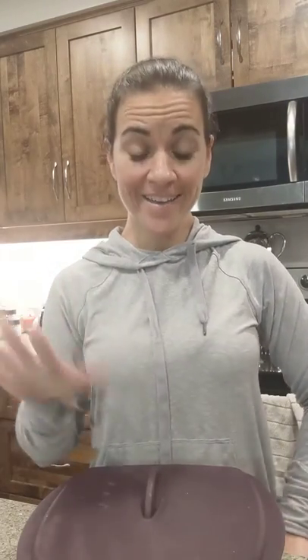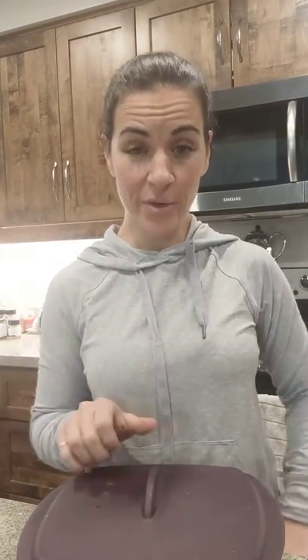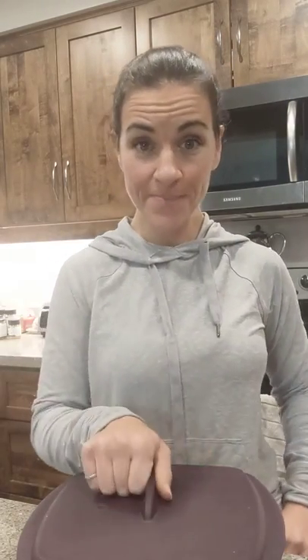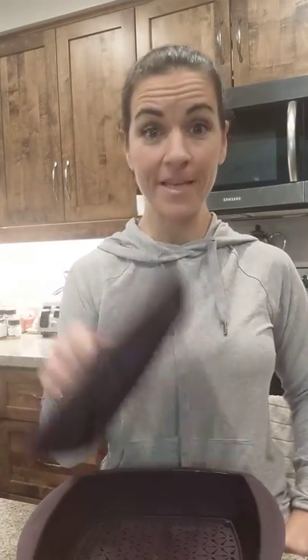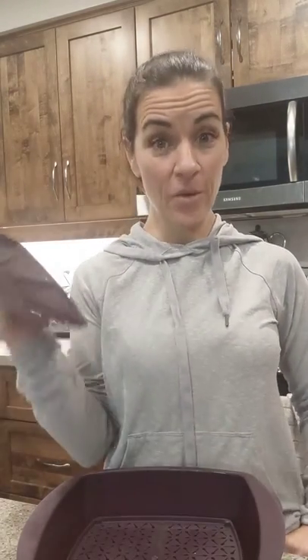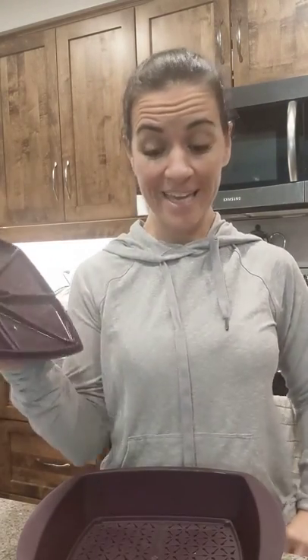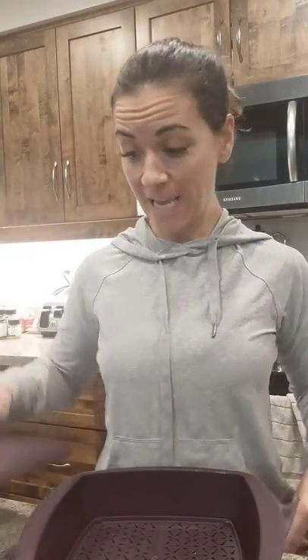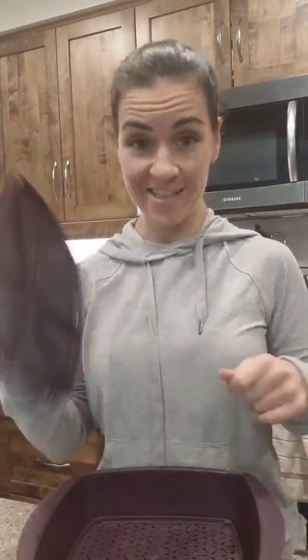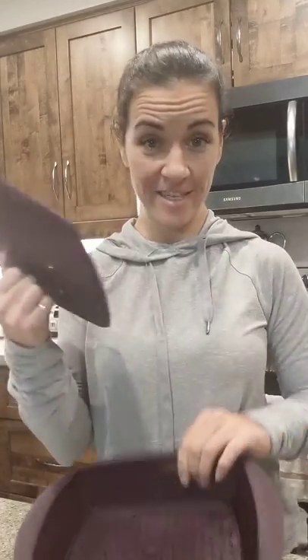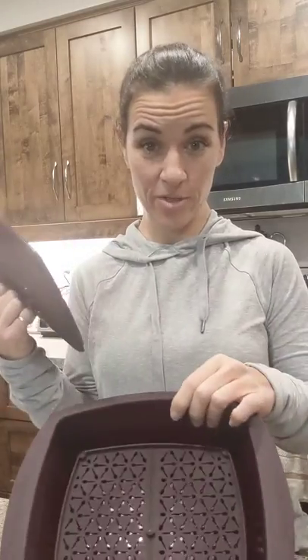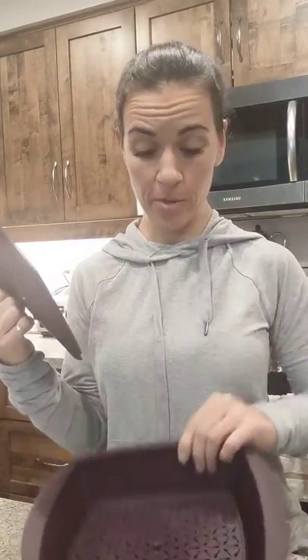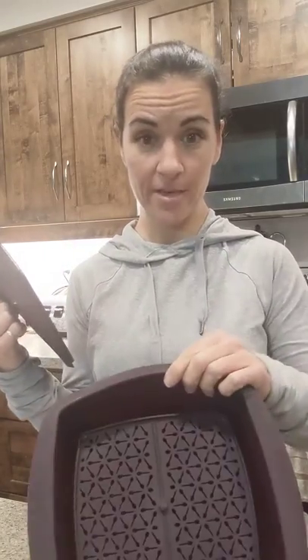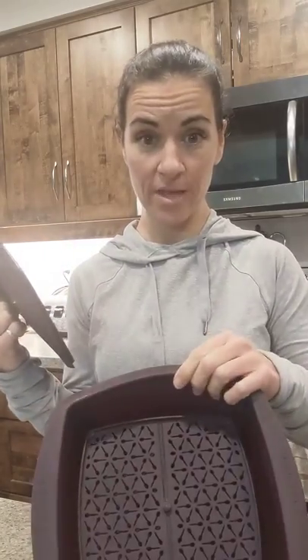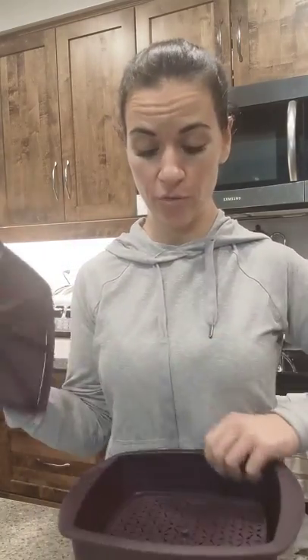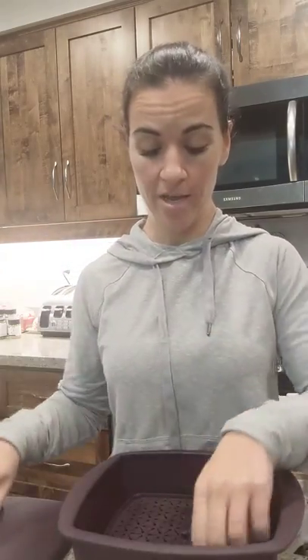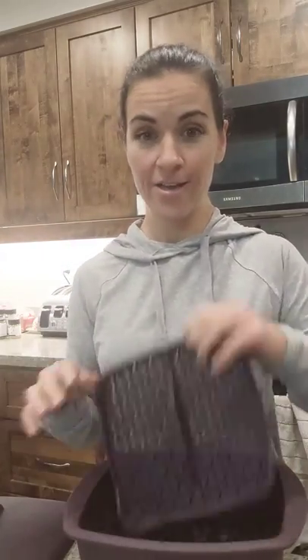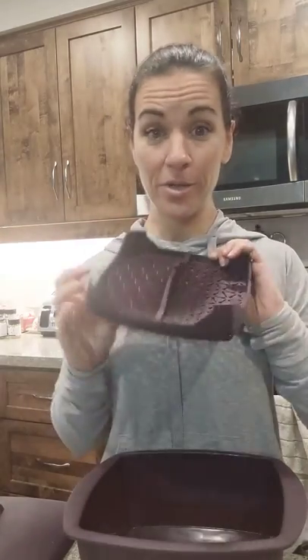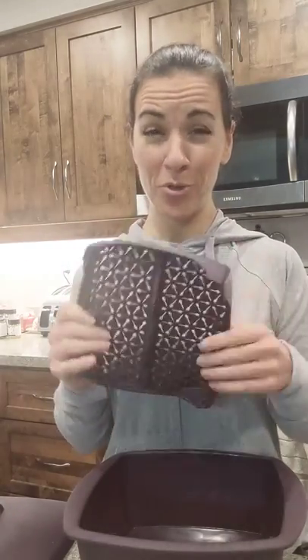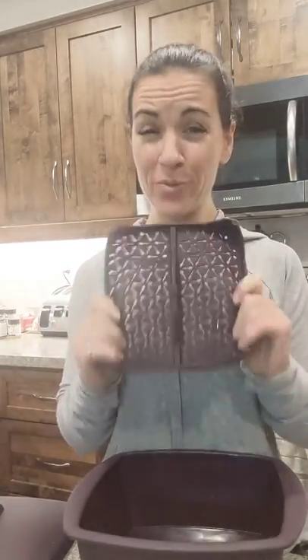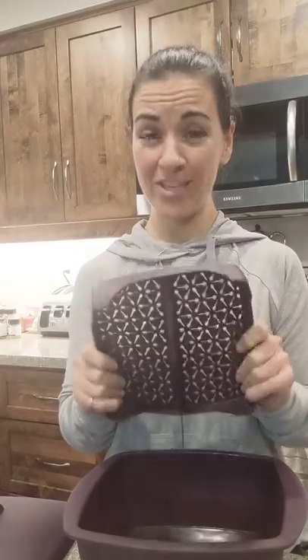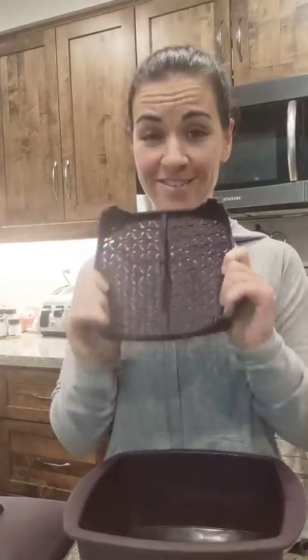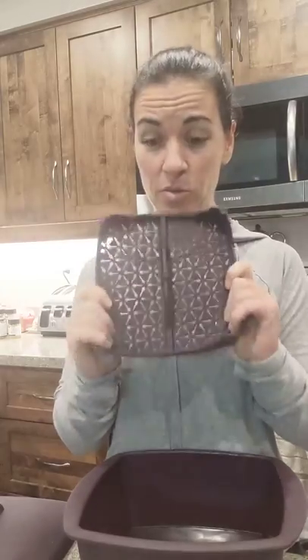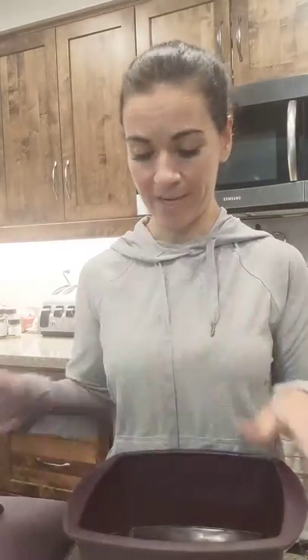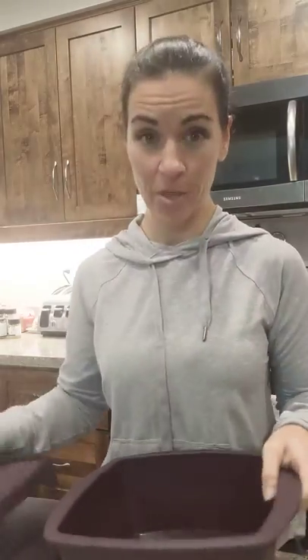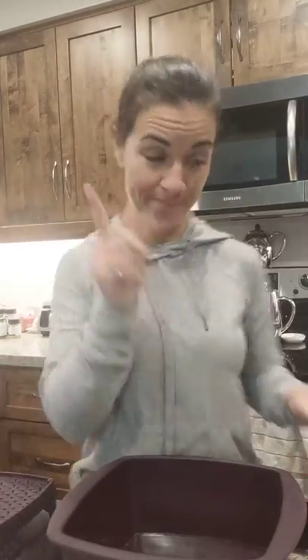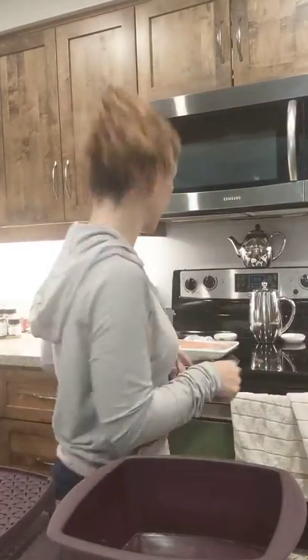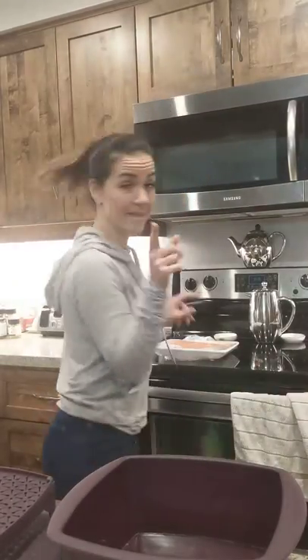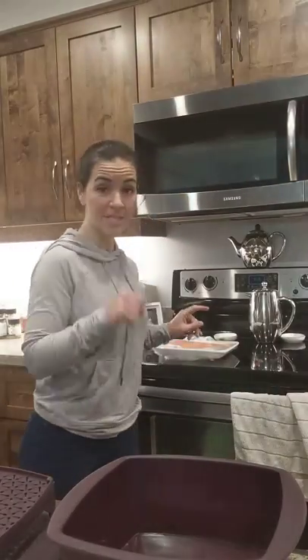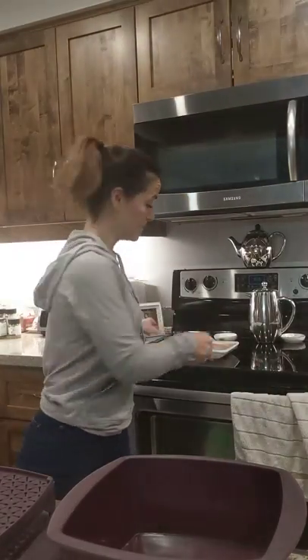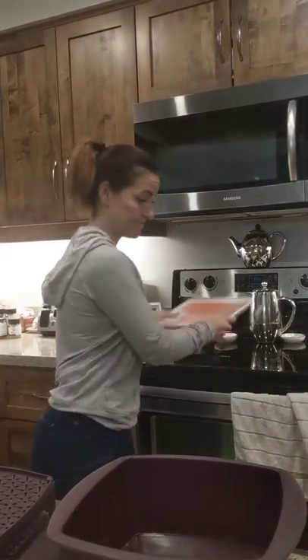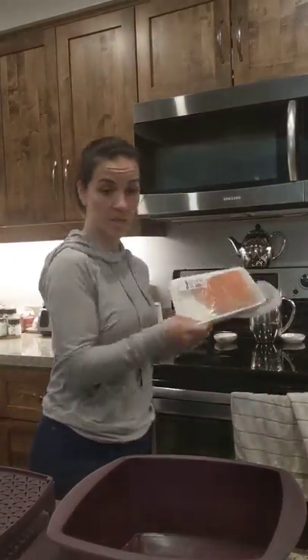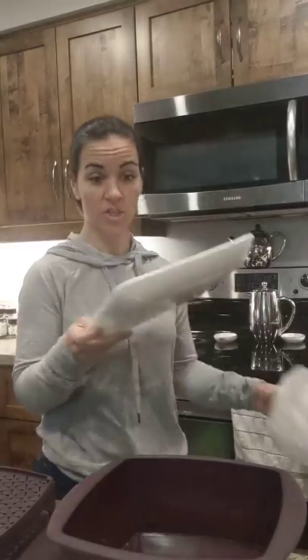I'm going to make salmon in the steamer. The multi-purpose steamer comes with a tray, and I'm going to show you how super easy and super quick it is.